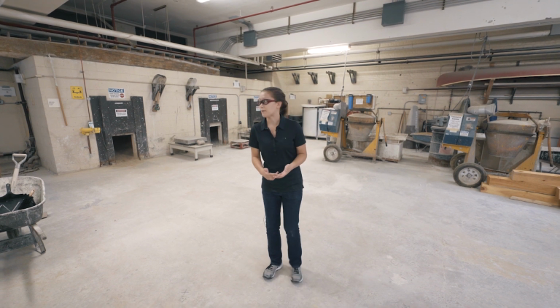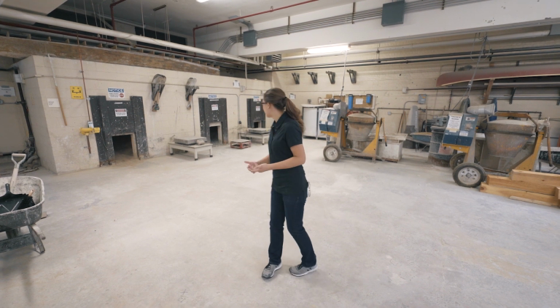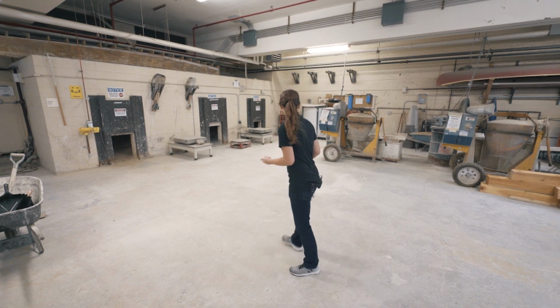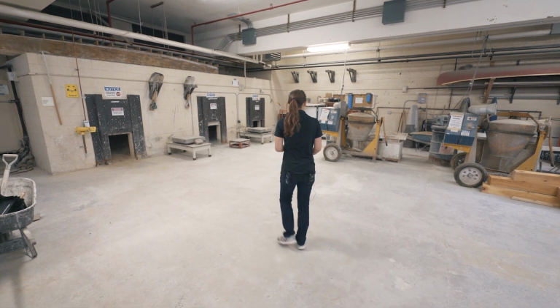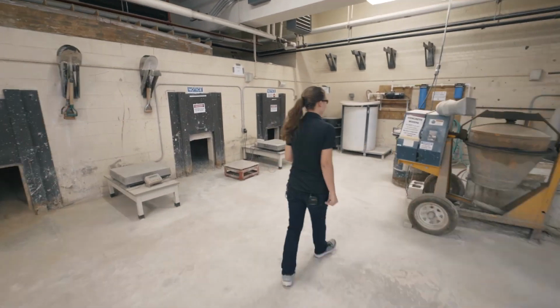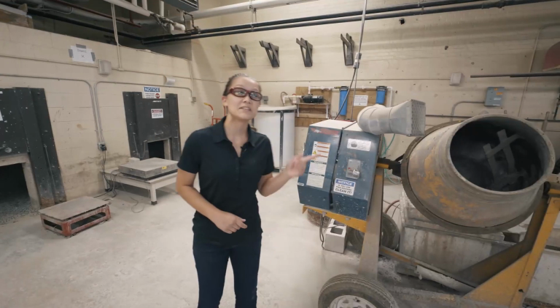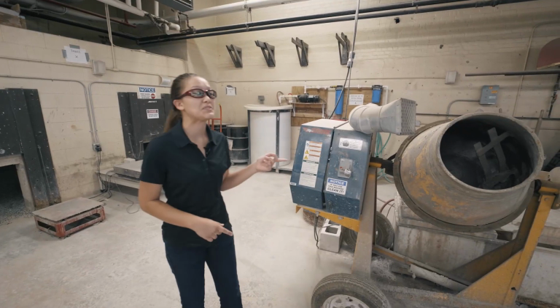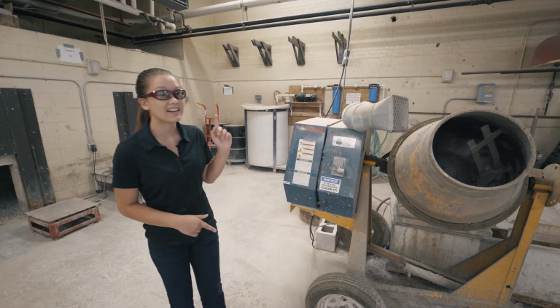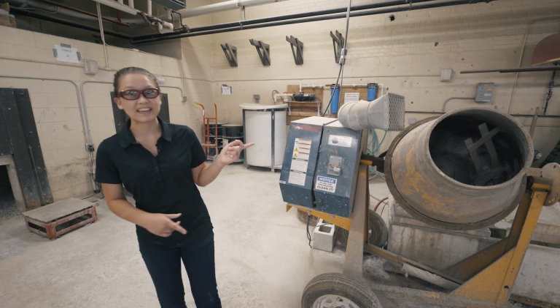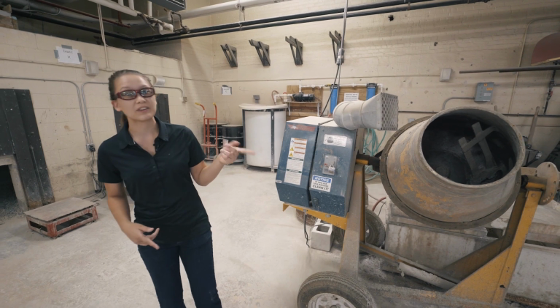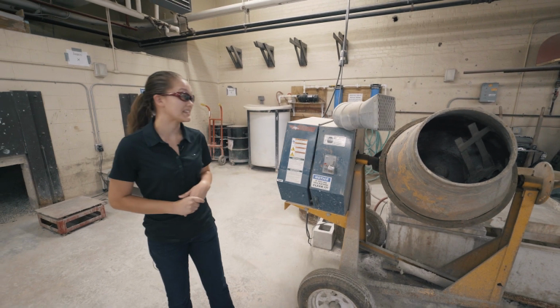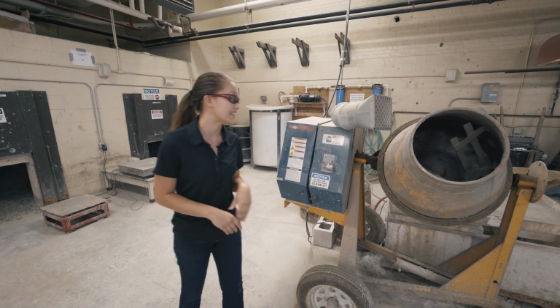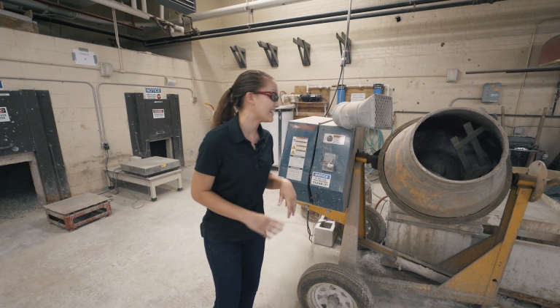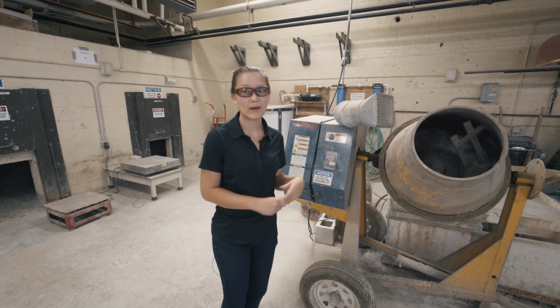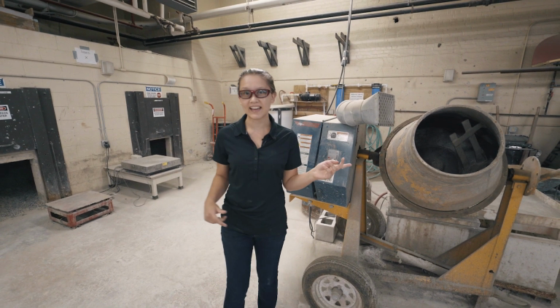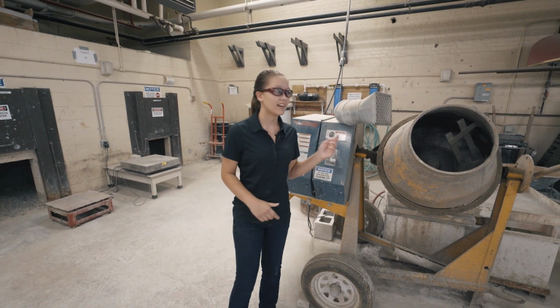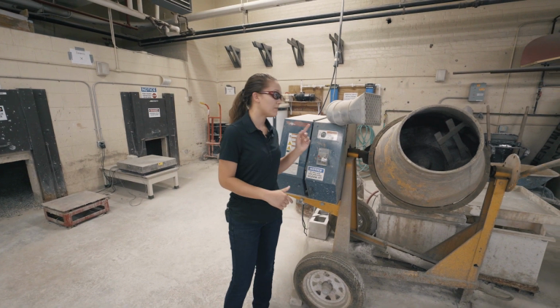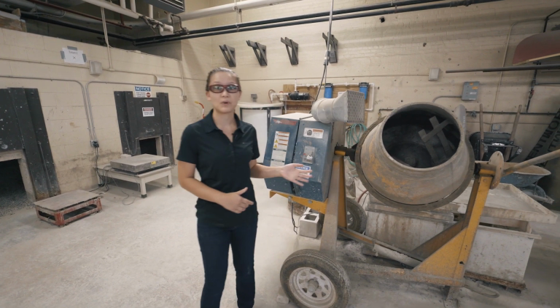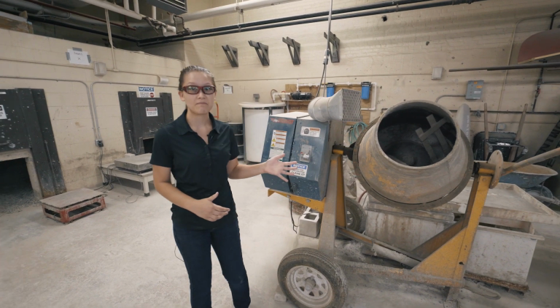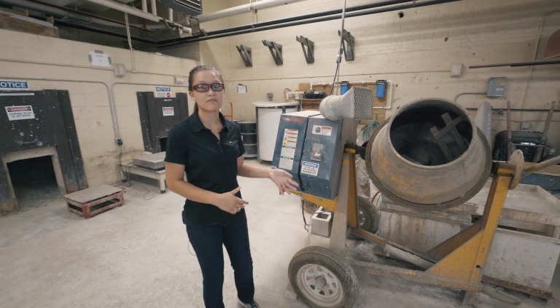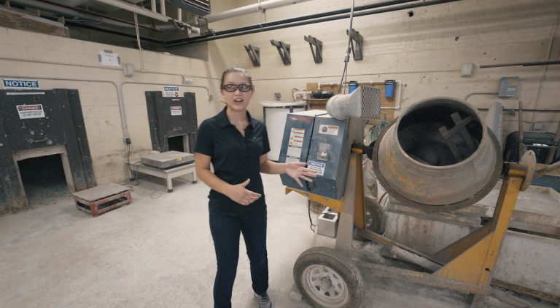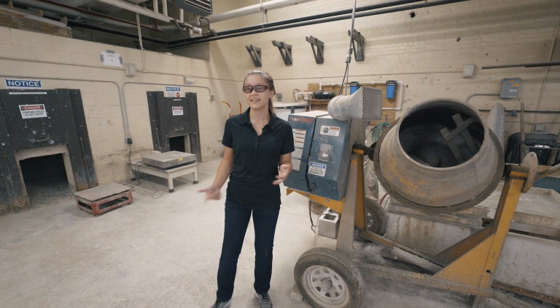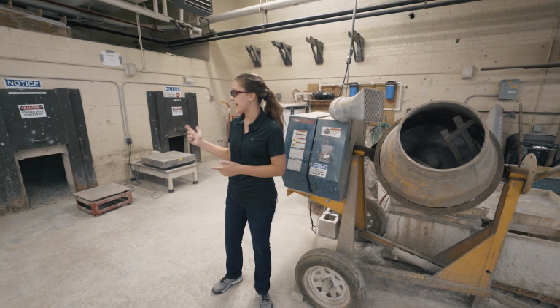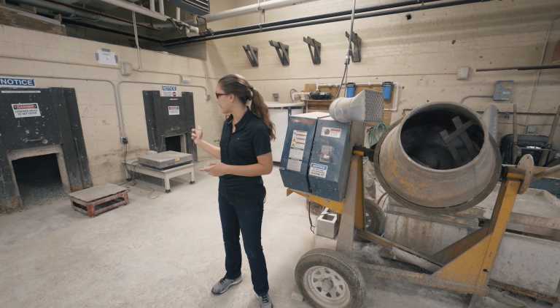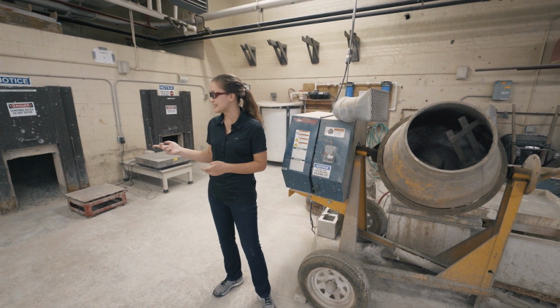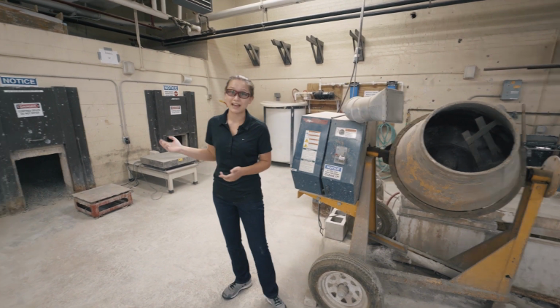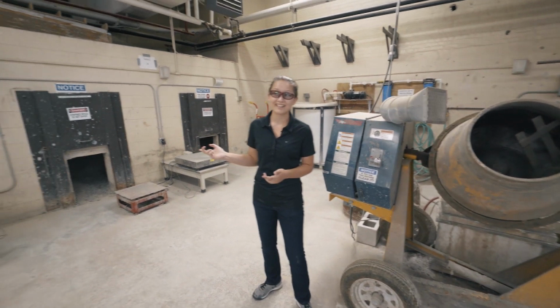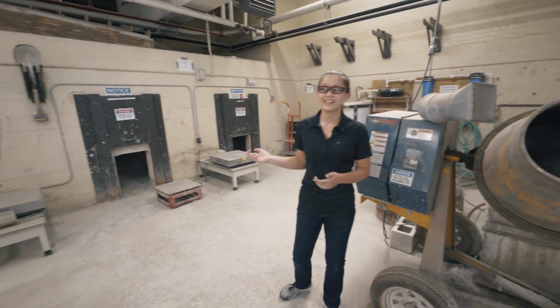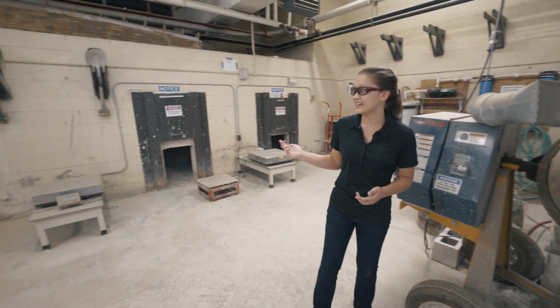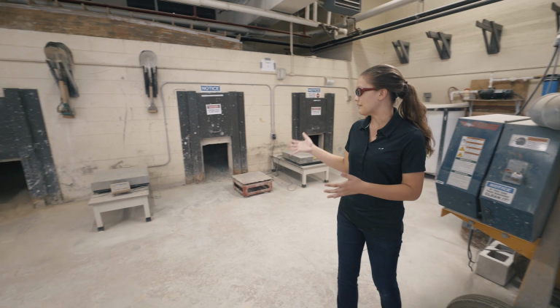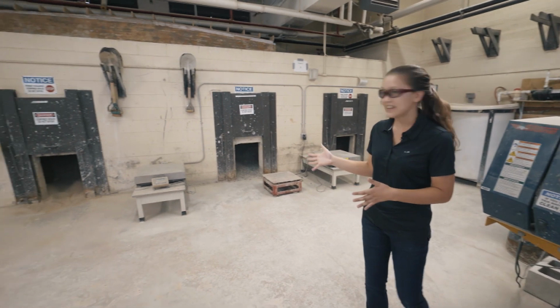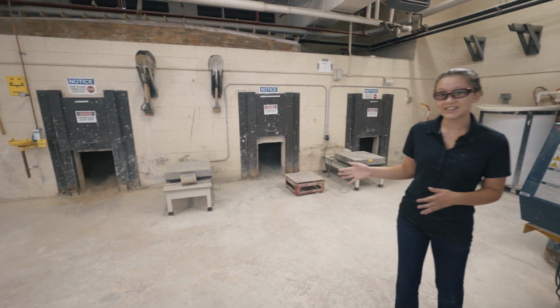We have two mechanical mixing machines down here in the concrete lab. This is where we've made our own fresh concrete. We have our own supply of aggregate here and weighing stations.